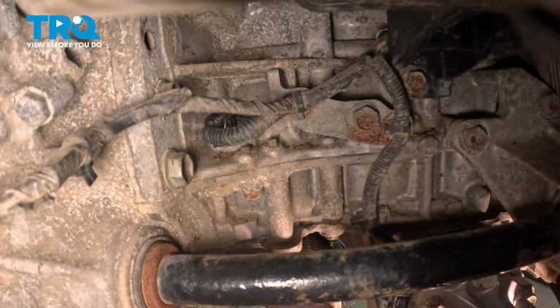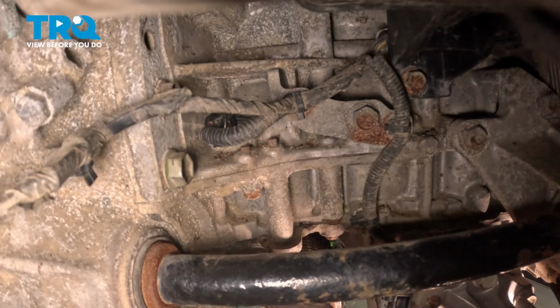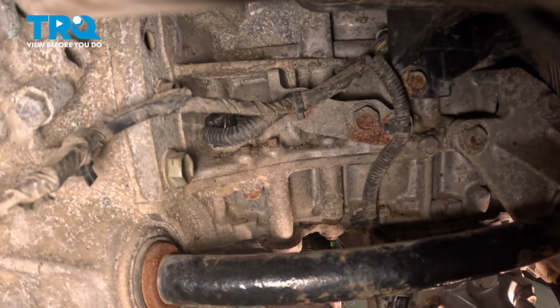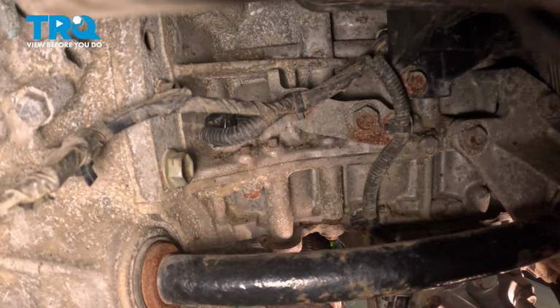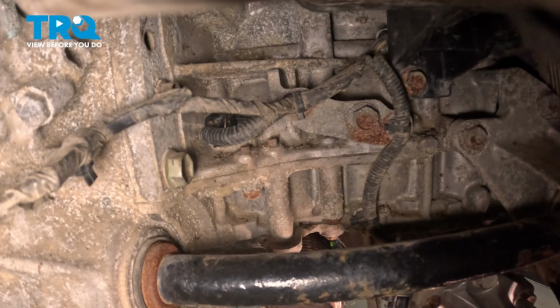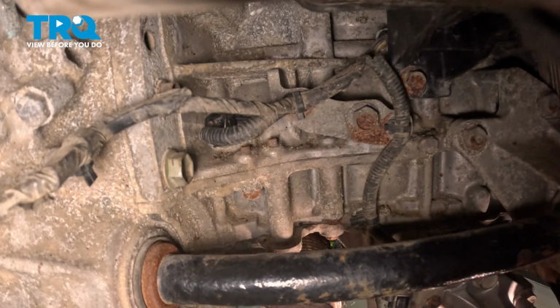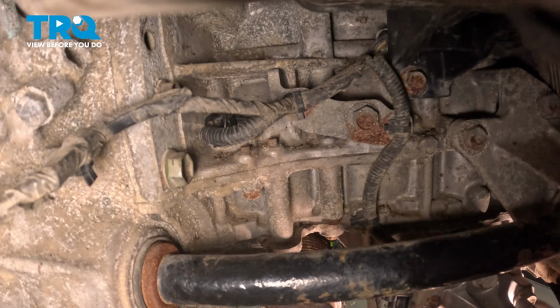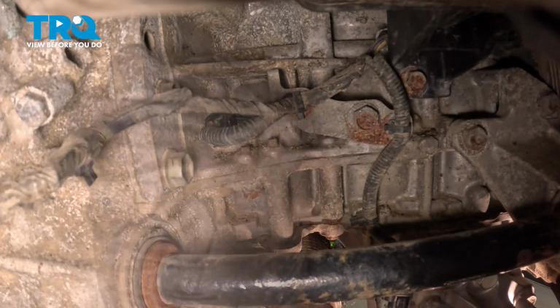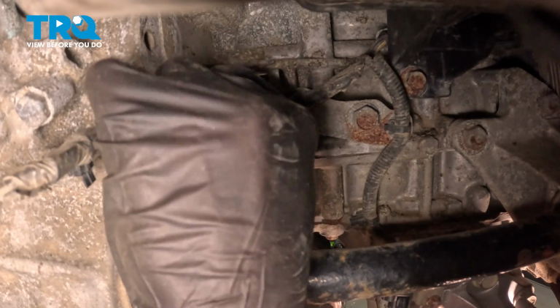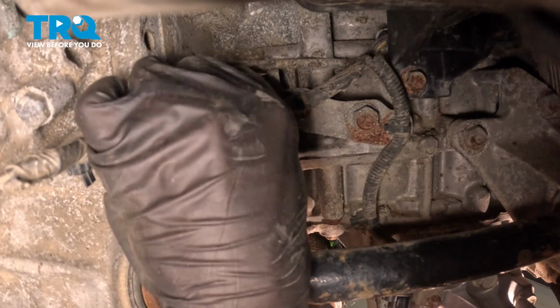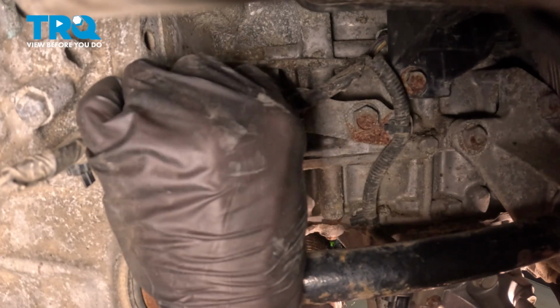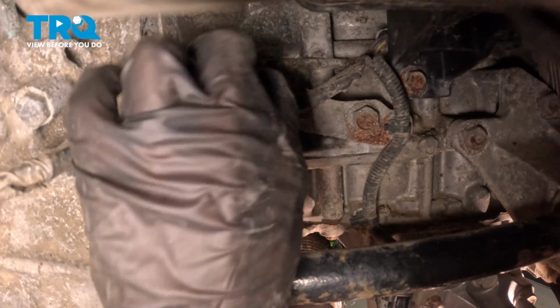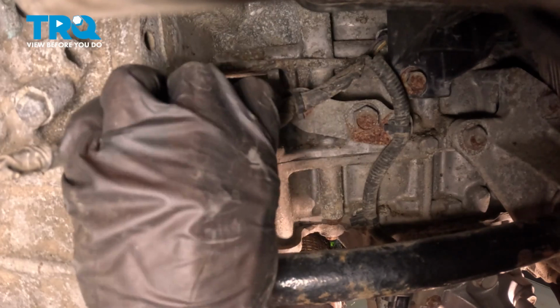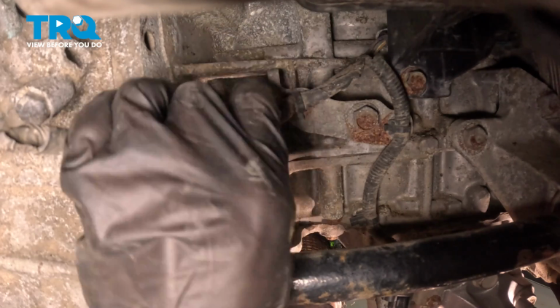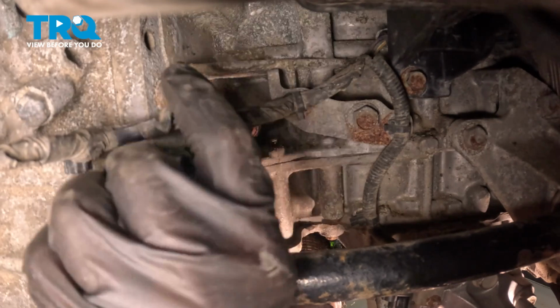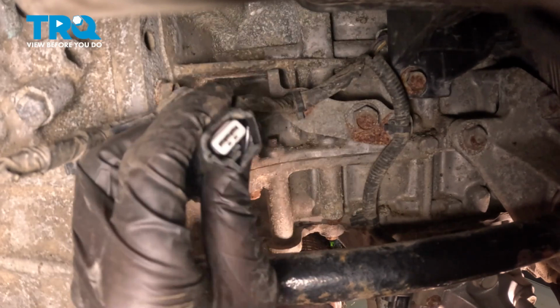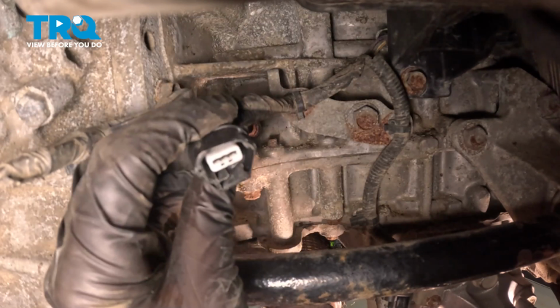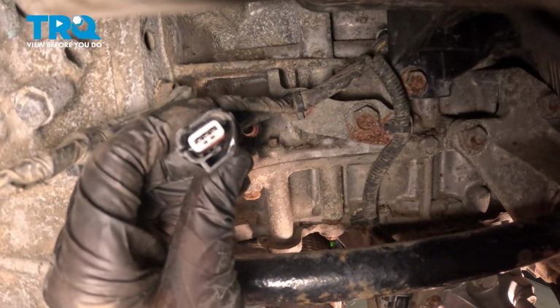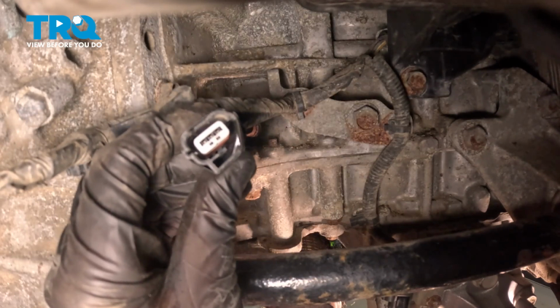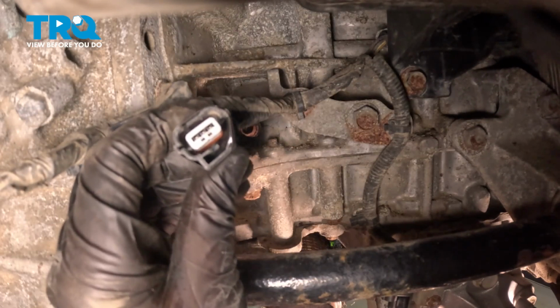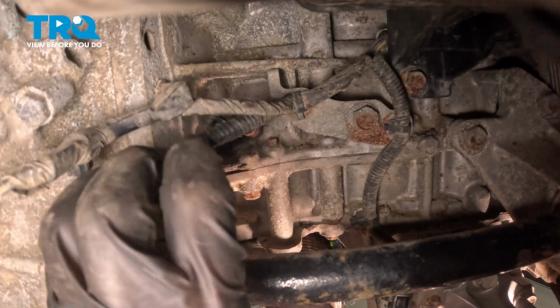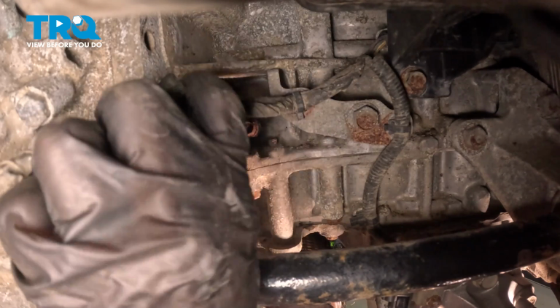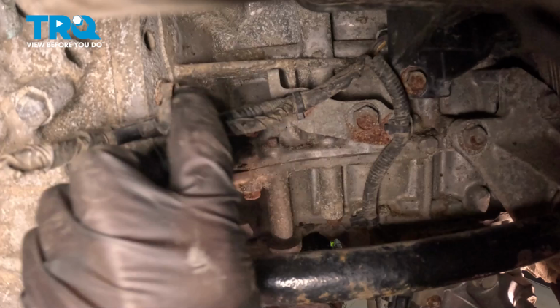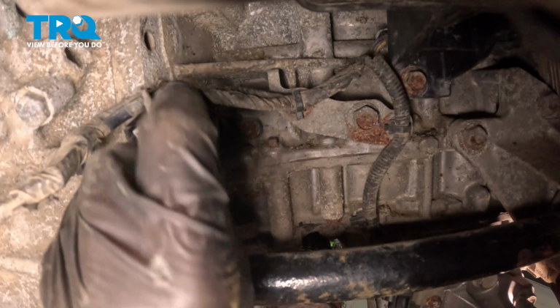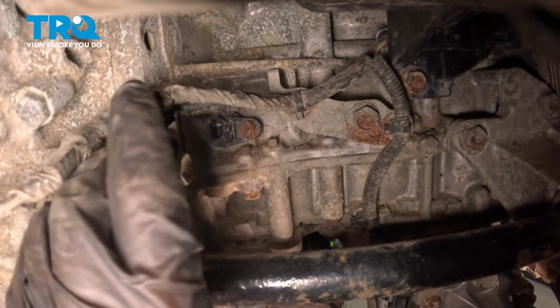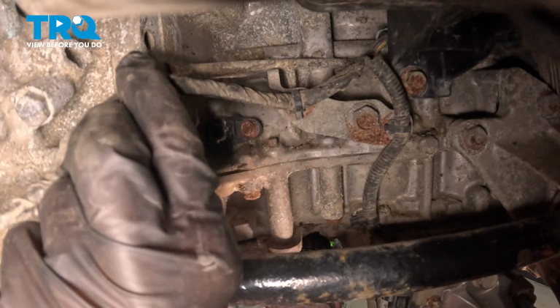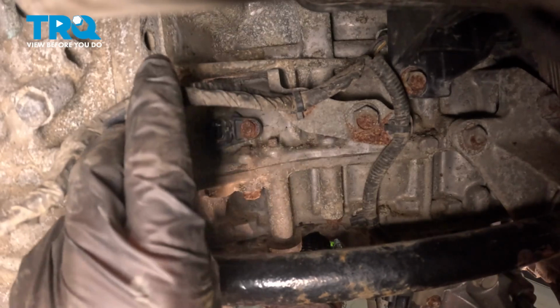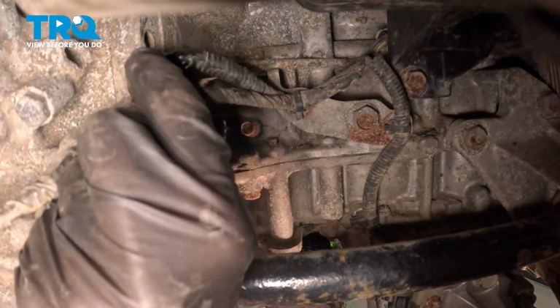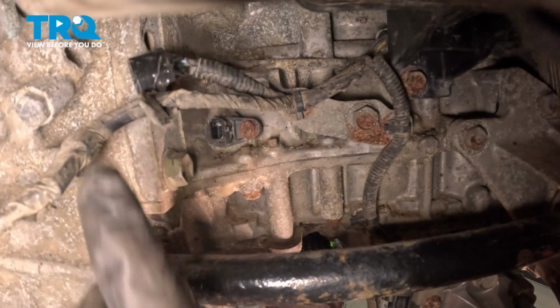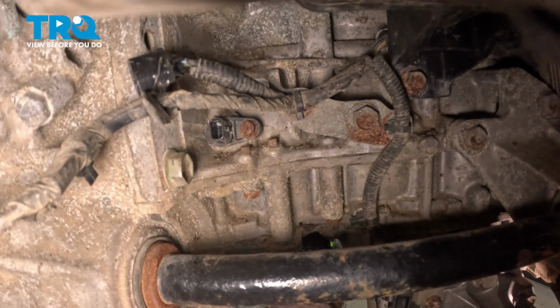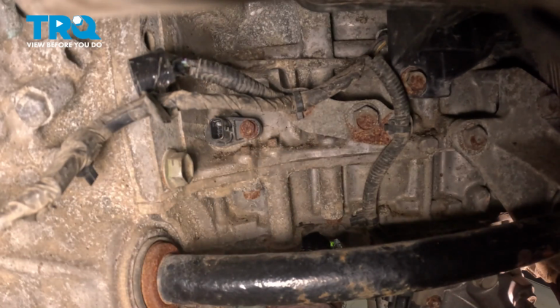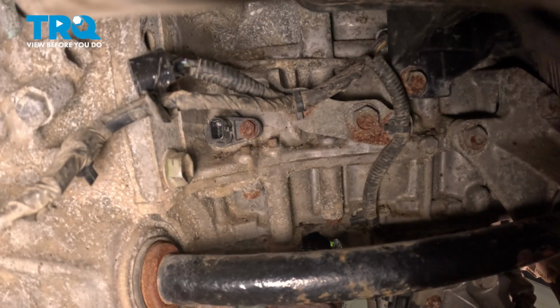Go ahead and squeeze on the locking tab, disconnect this, and give it a quick check for corrosion. Assuming that wiring looks good, we can set the wiring aside and continue on to removing our one 10-millimeter headed mounting bolt.